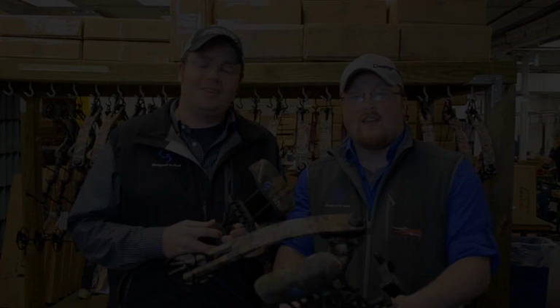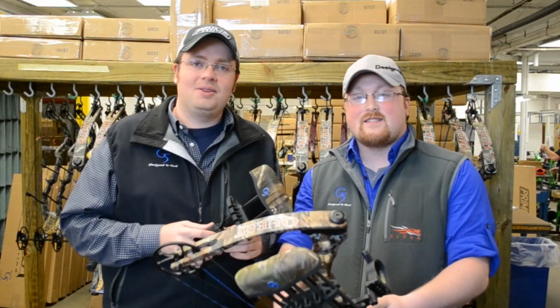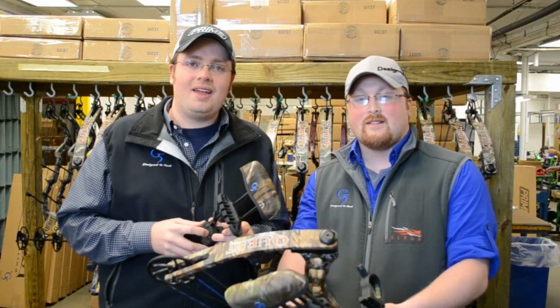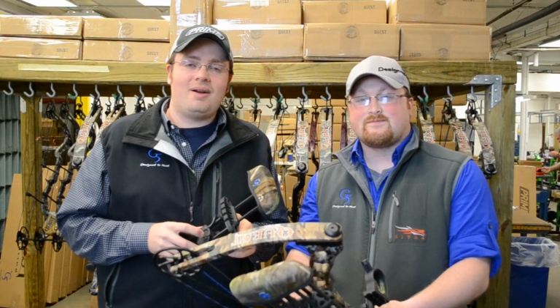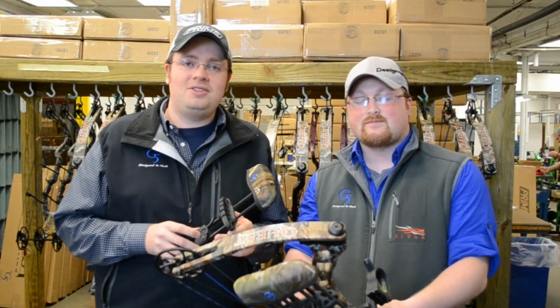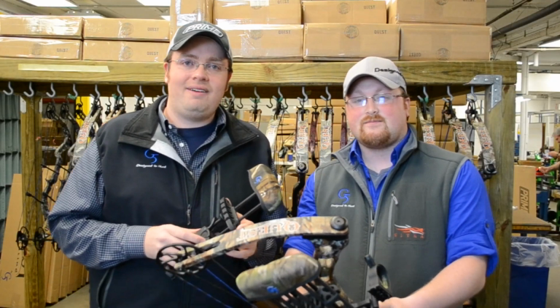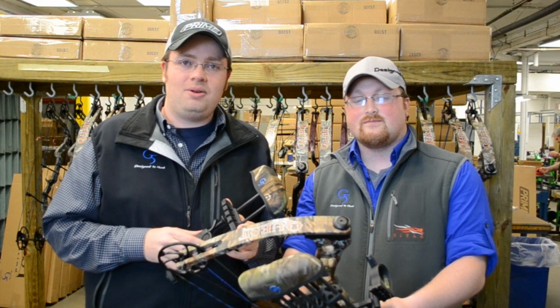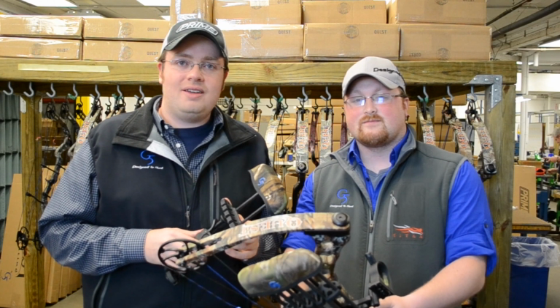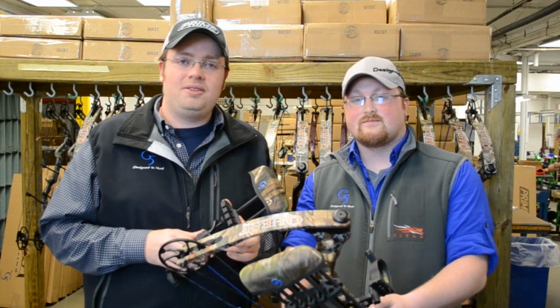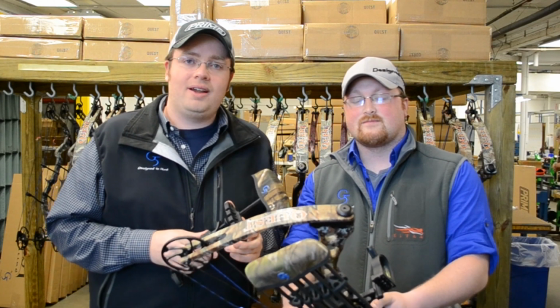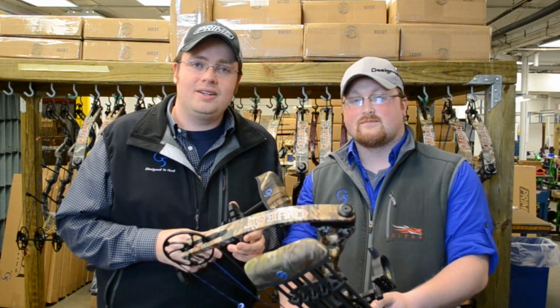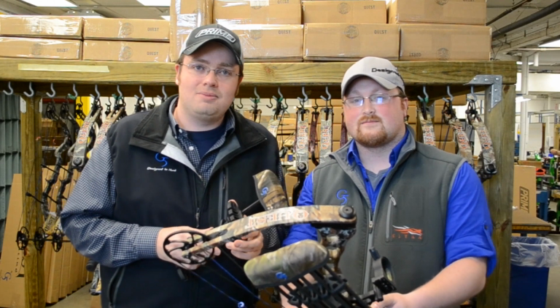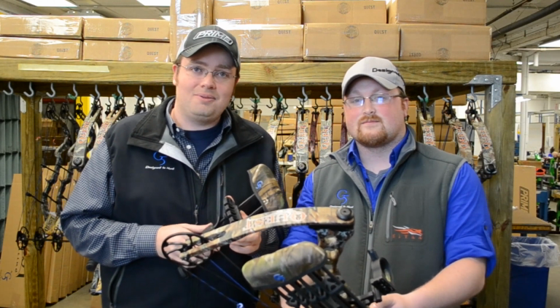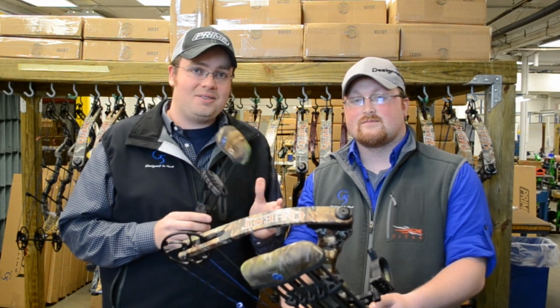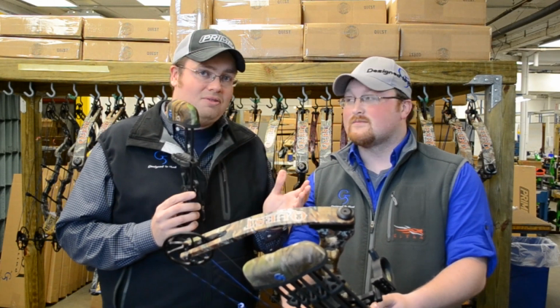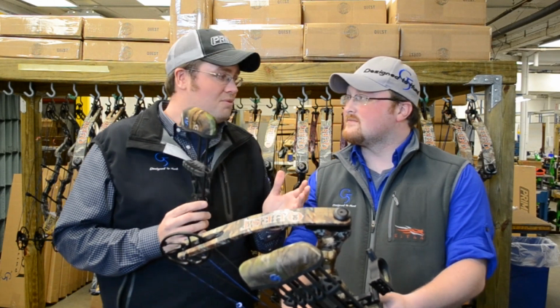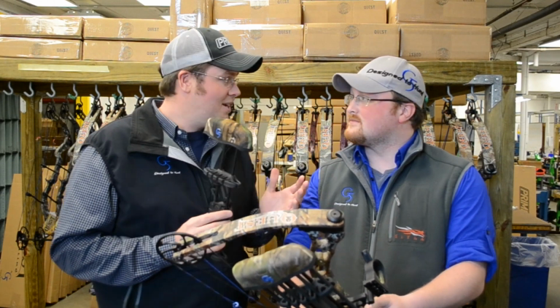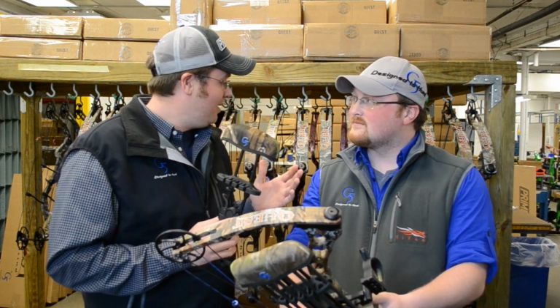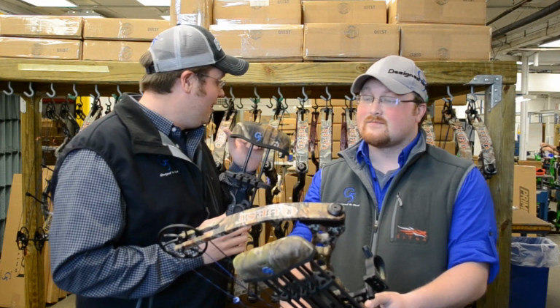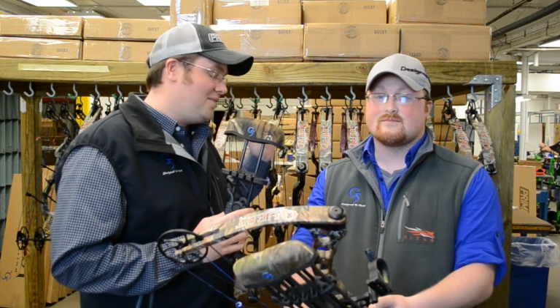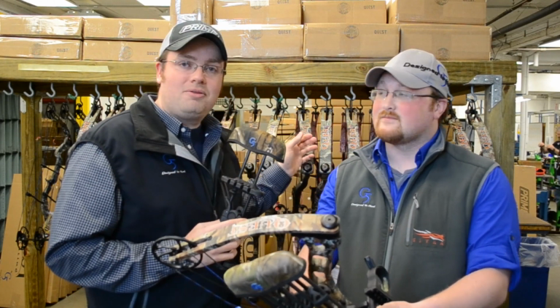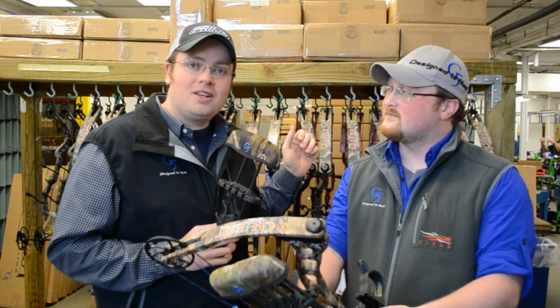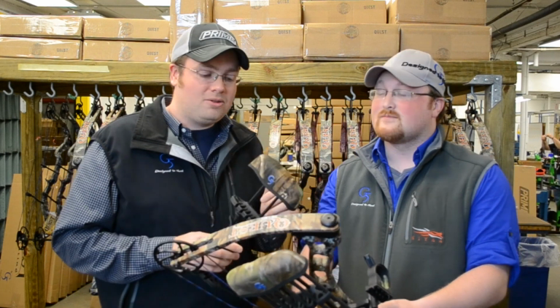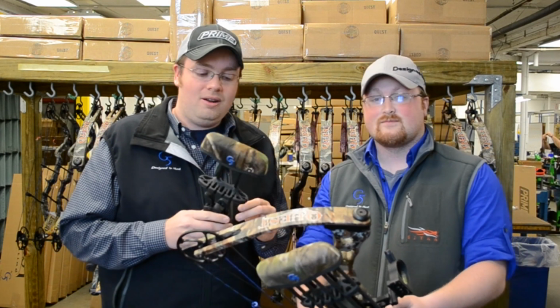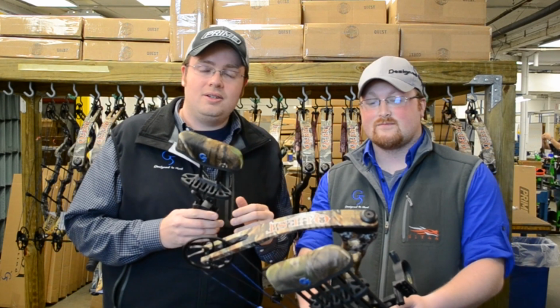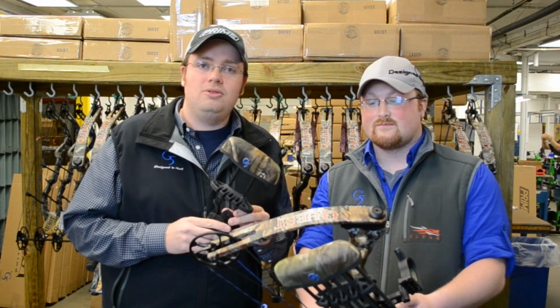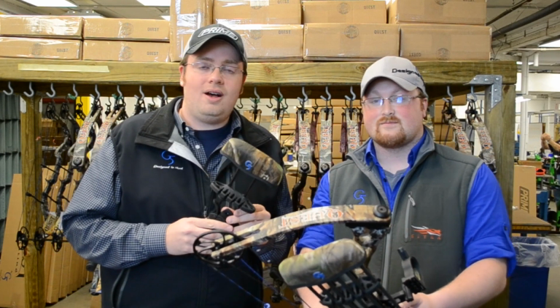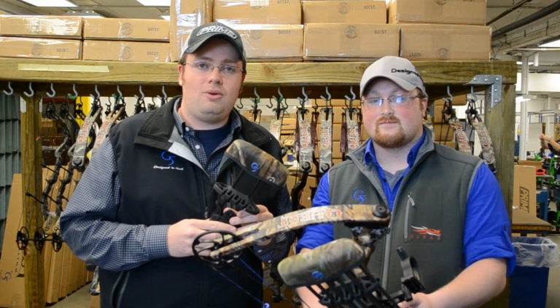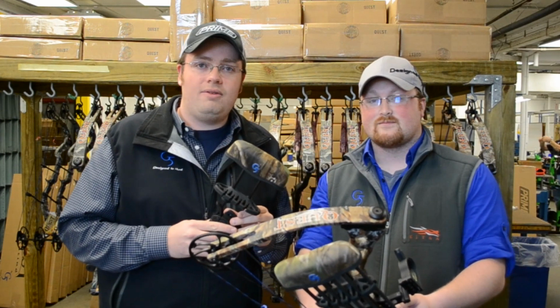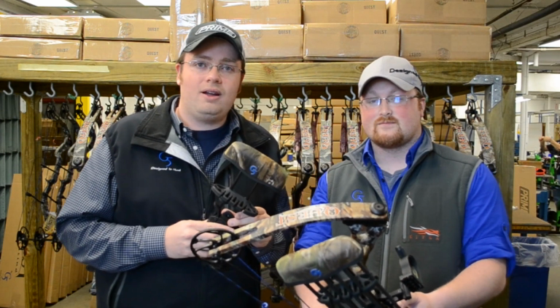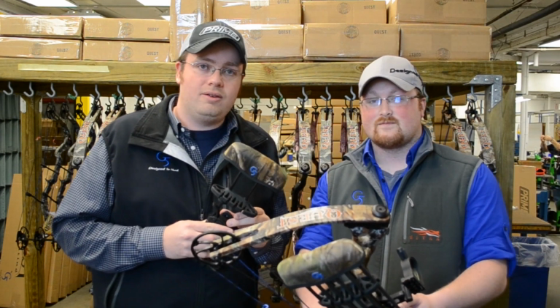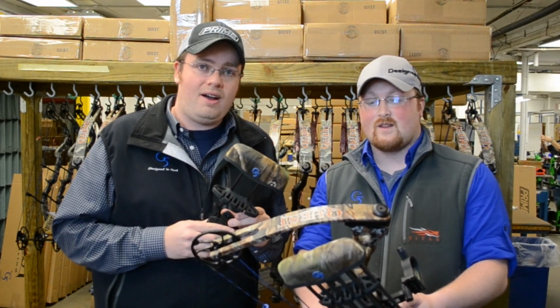Hey, this is Brian and Brian with G5 Outdoors, giving your monthly product highlights for this month. We're actually in G5's bow assembly plant, selling a few Quest bows, and introducing our new 2012 headlock quiver for G5.